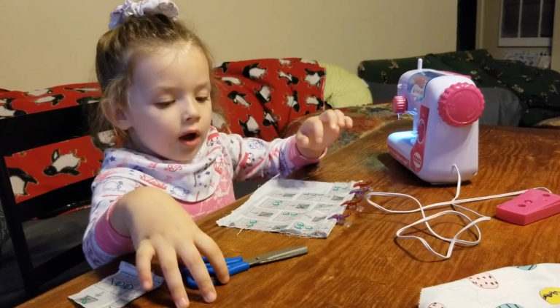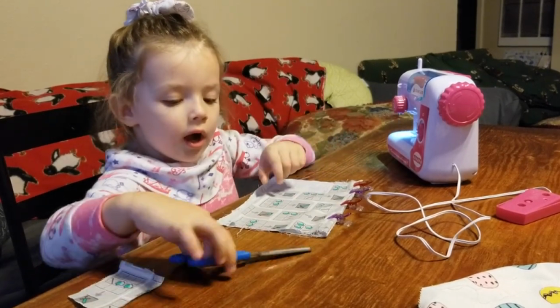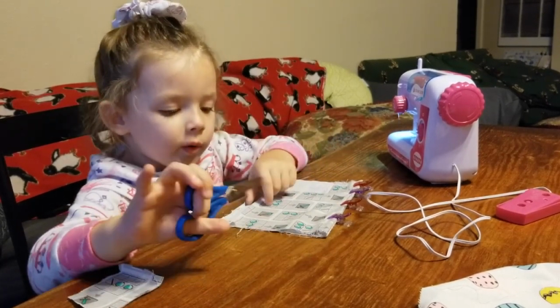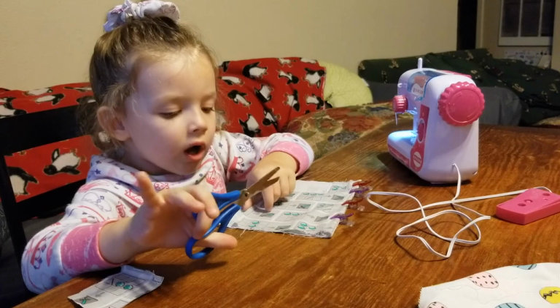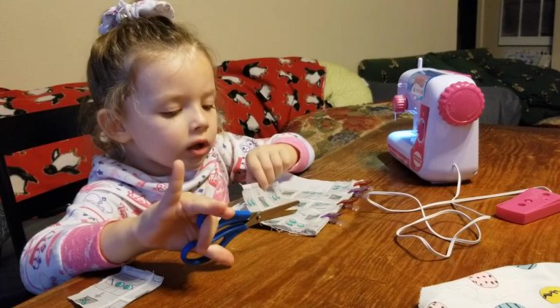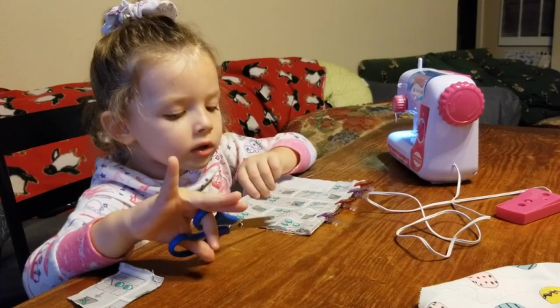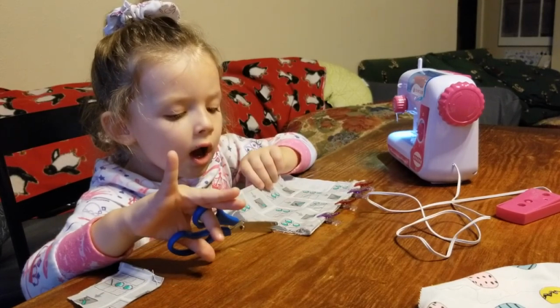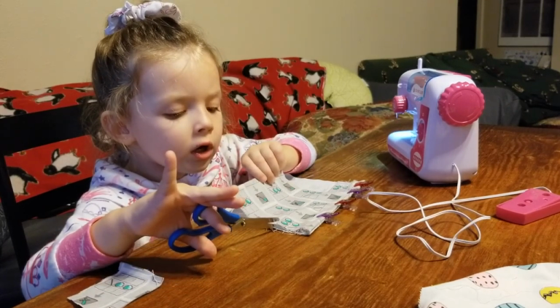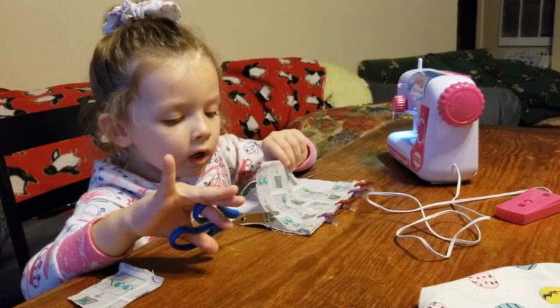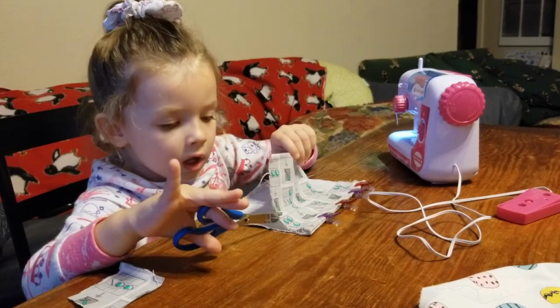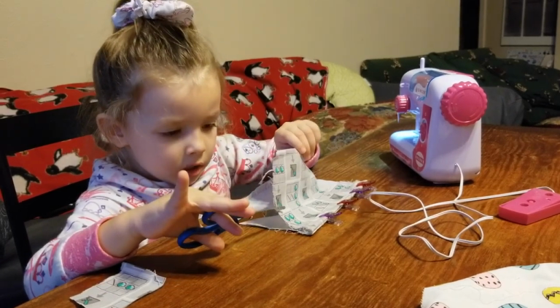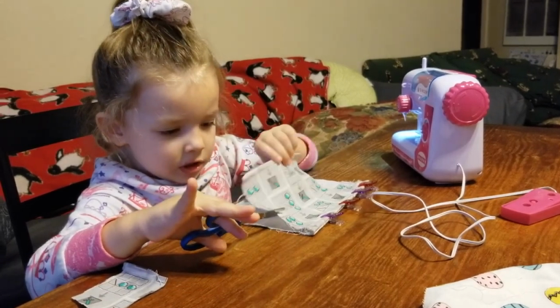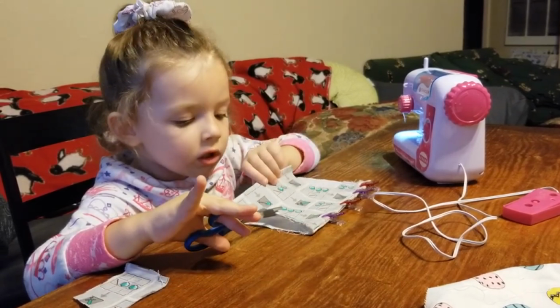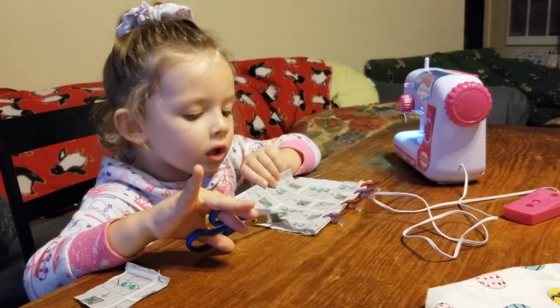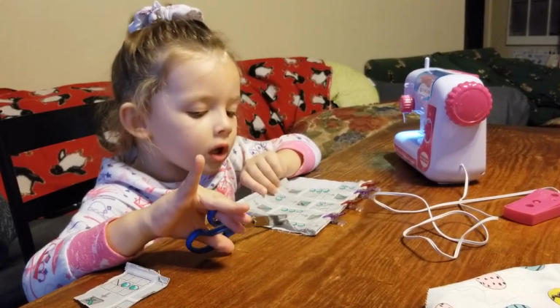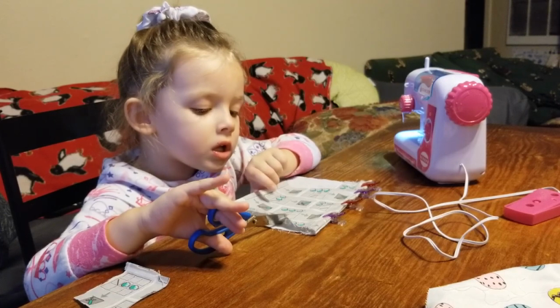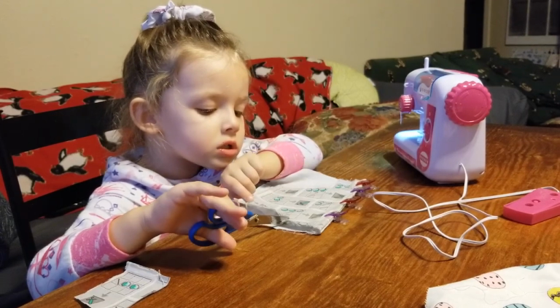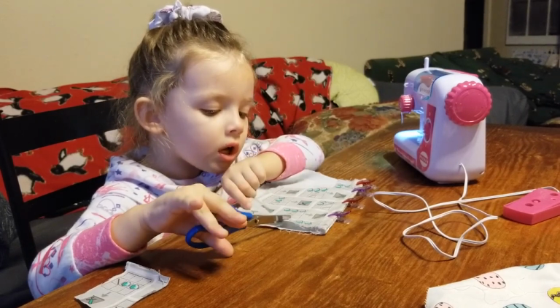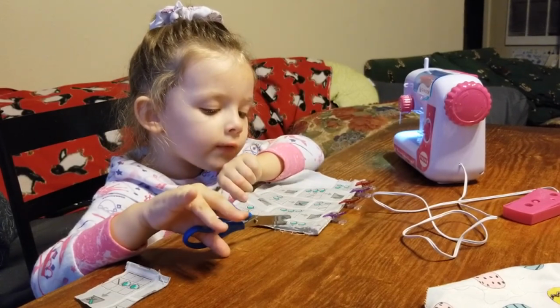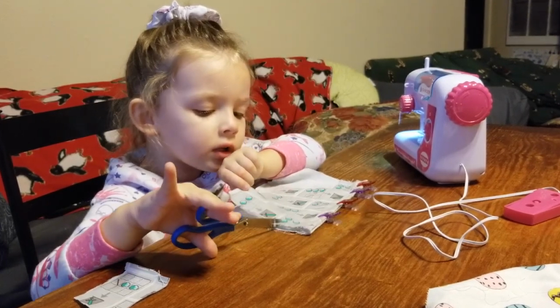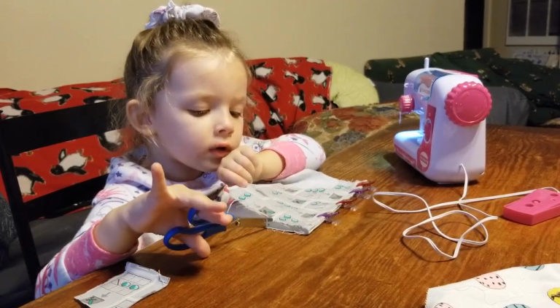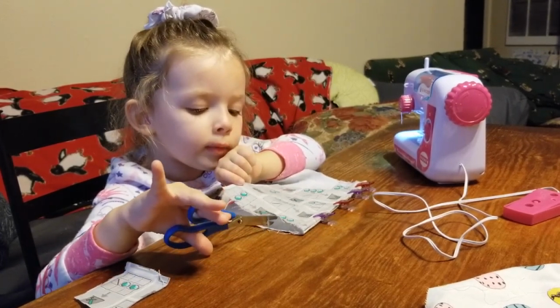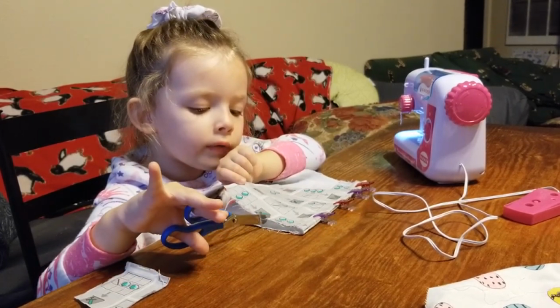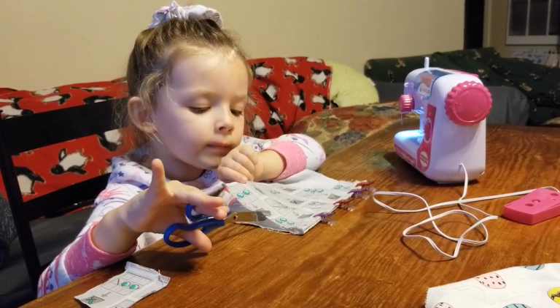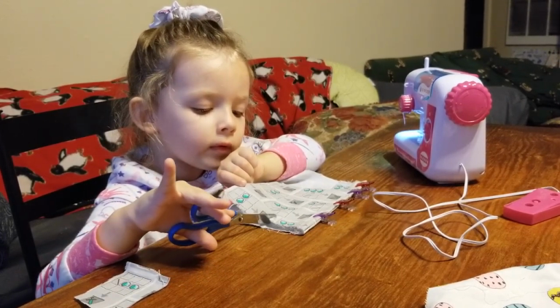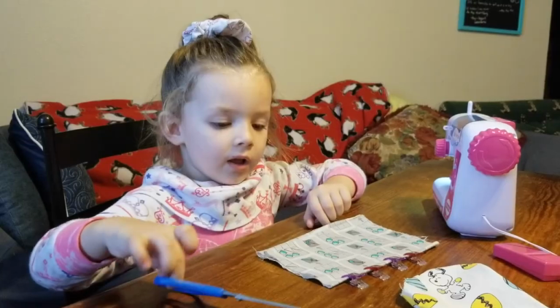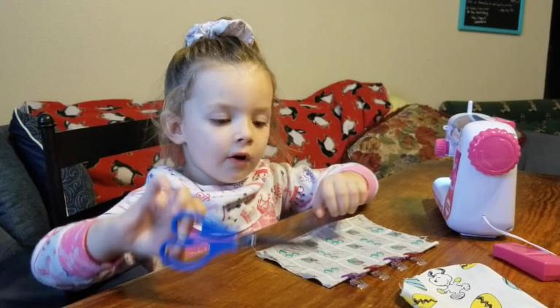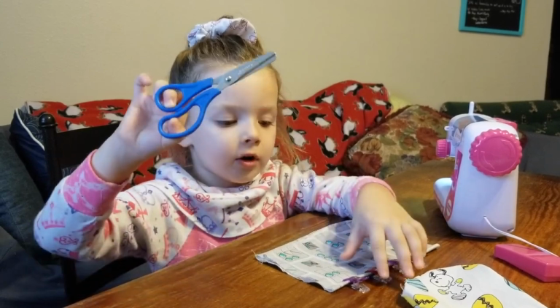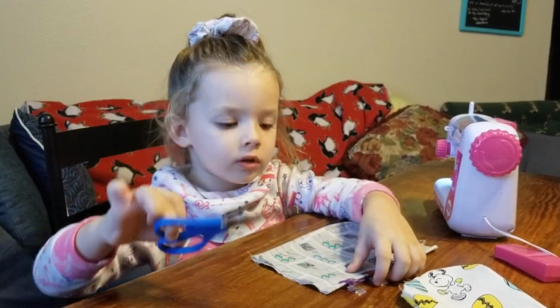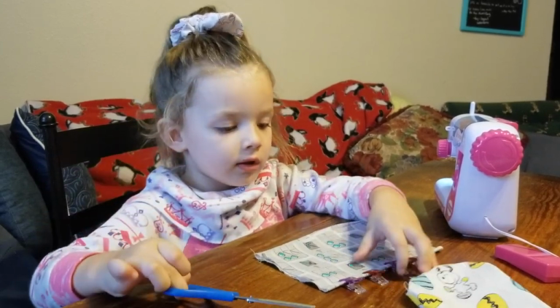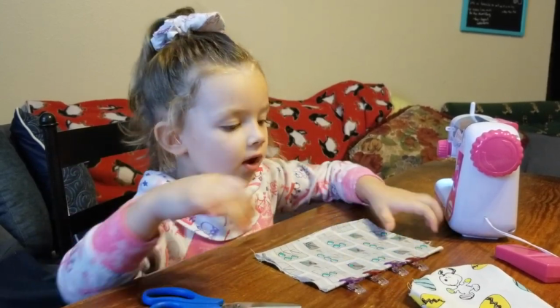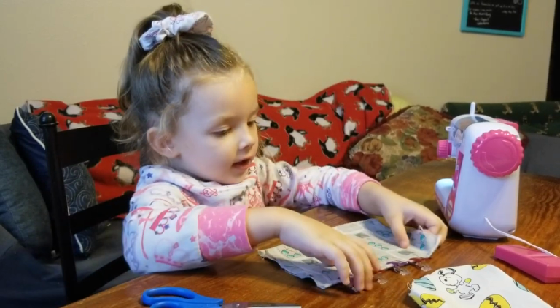I cut this so I will need another big pattern. I will cut another edge. I think this is going to be enough, so I'm going to sew this.